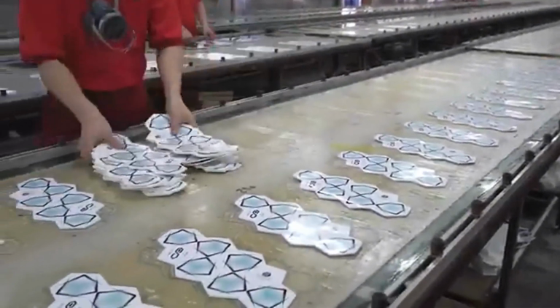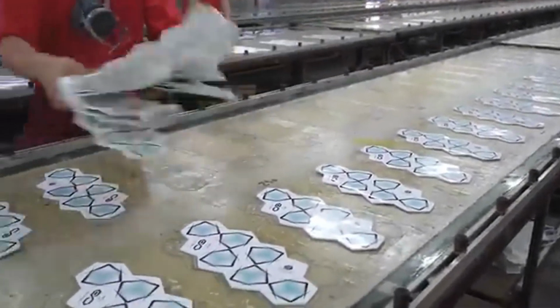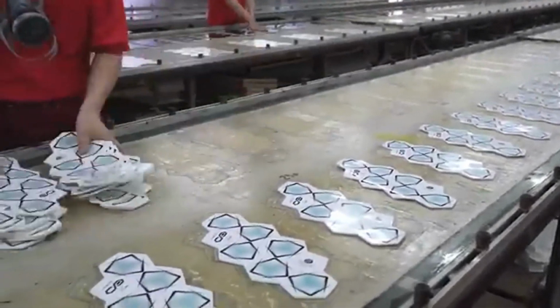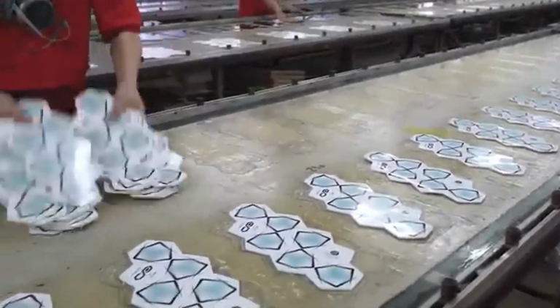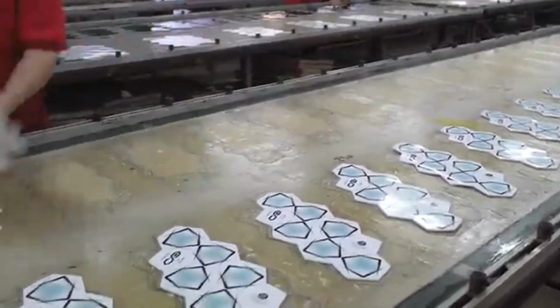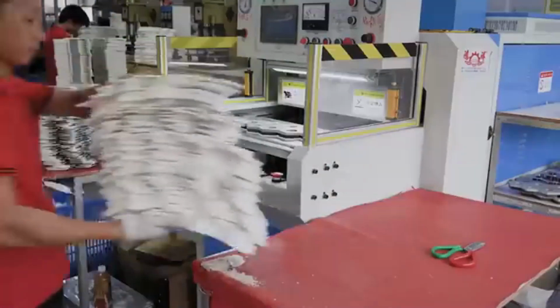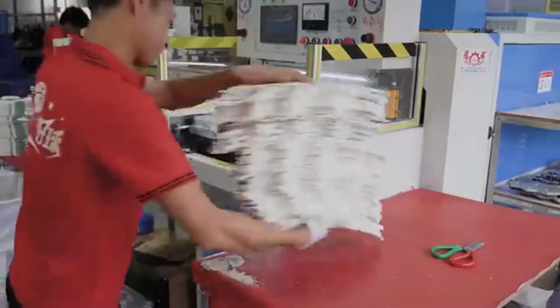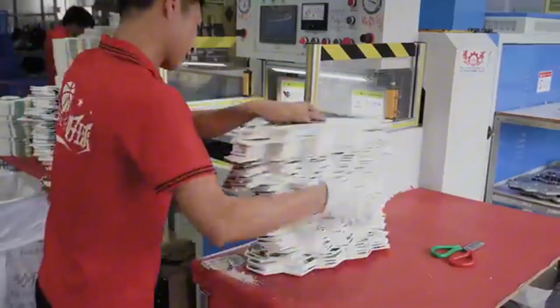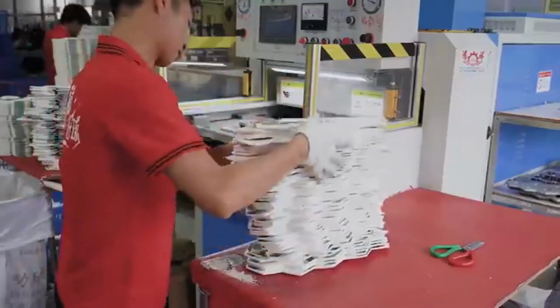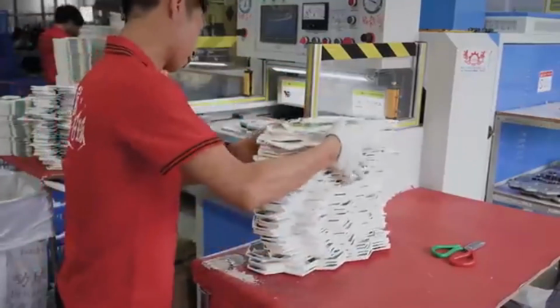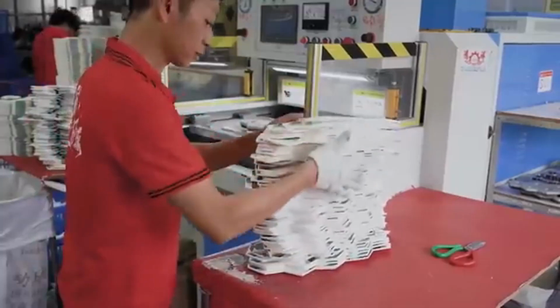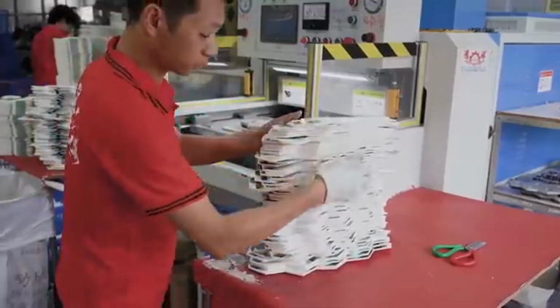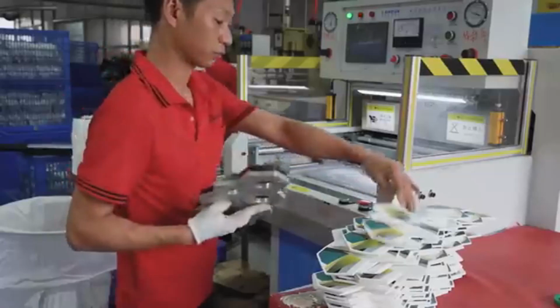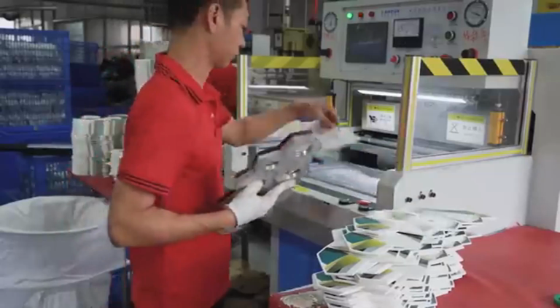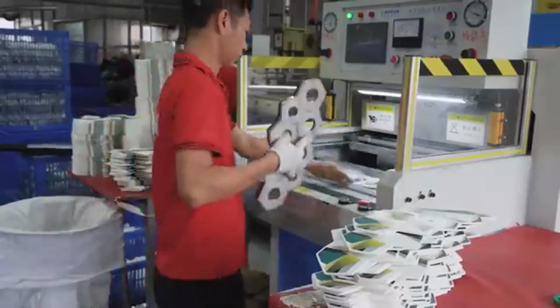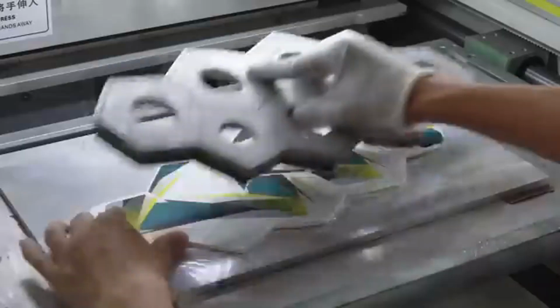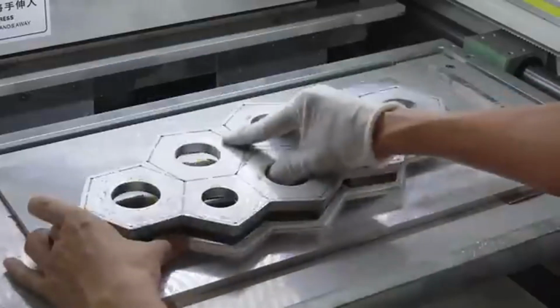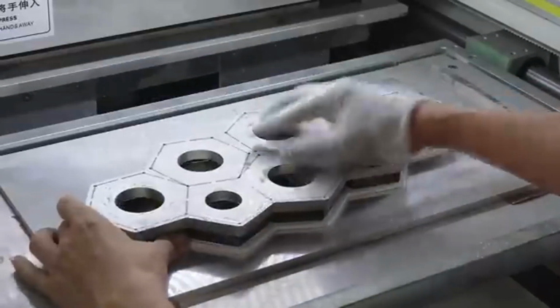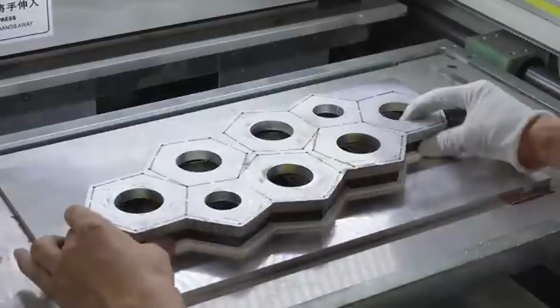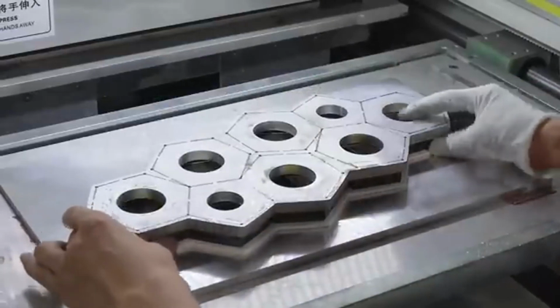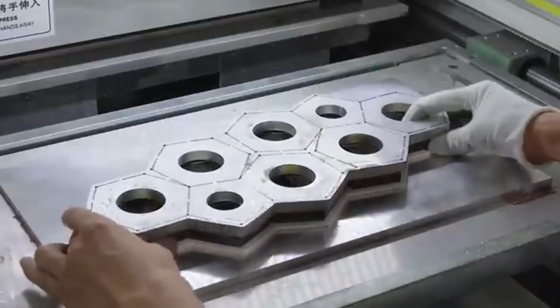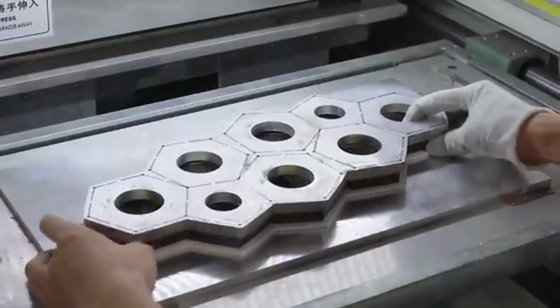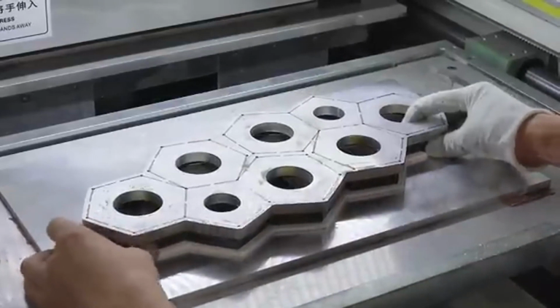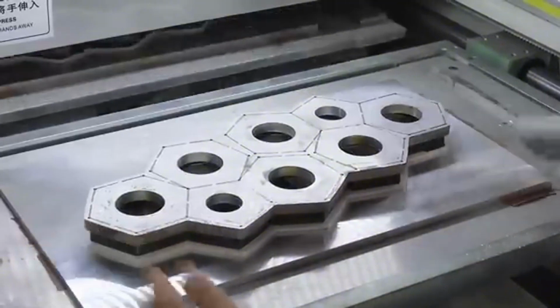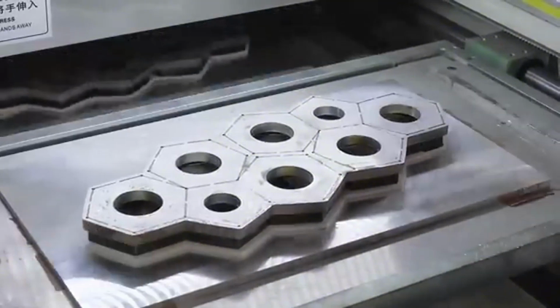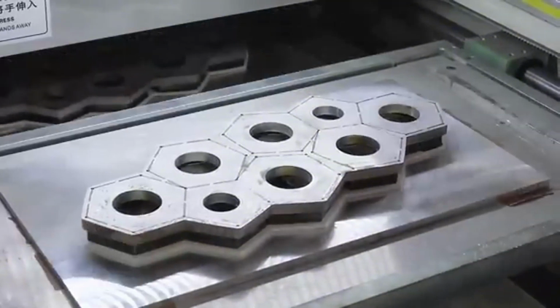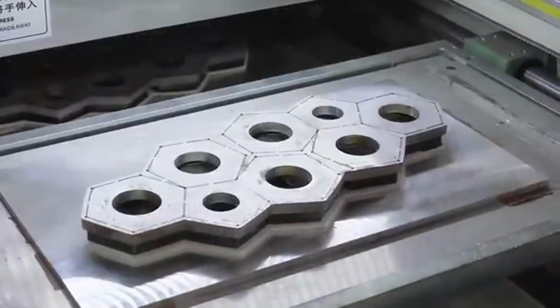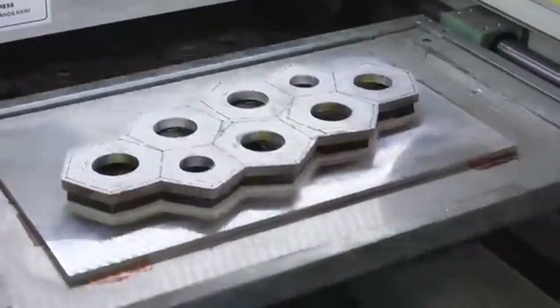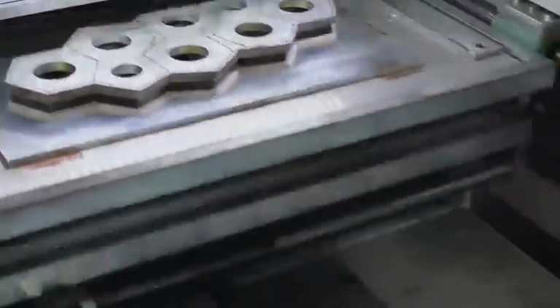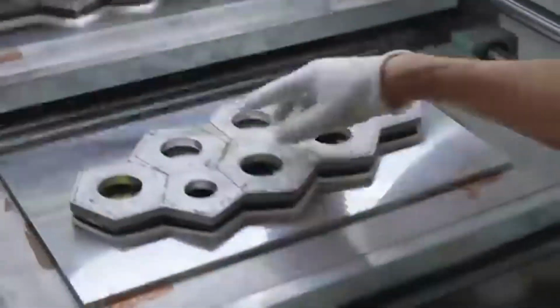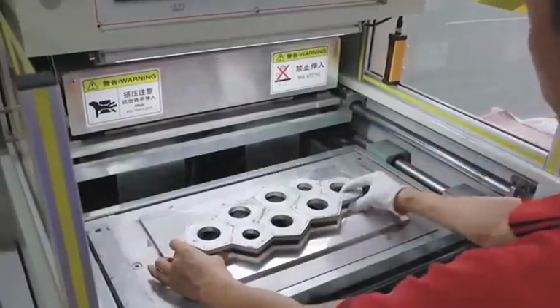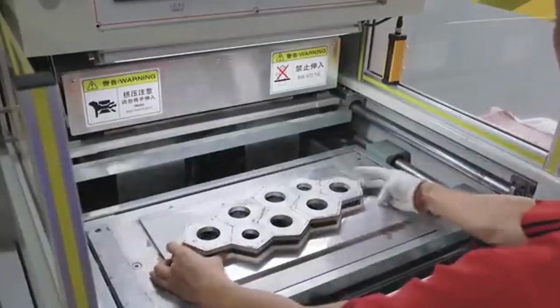After printing, it's time for stitching. In high-quality balls, this is done entirely by hand — a highly skilled task where each stitch must be tight and even. More affordable balls are stitched by machine, but precision is still crucial for shape and performance.